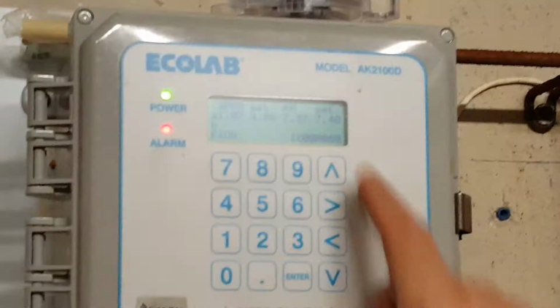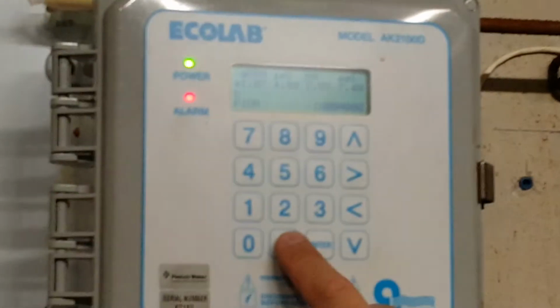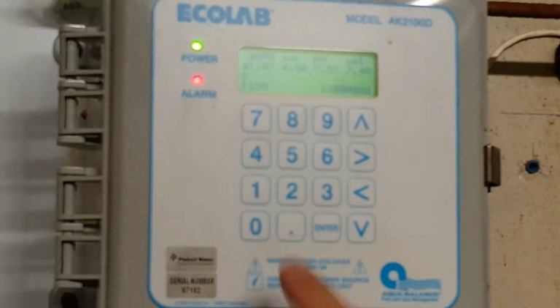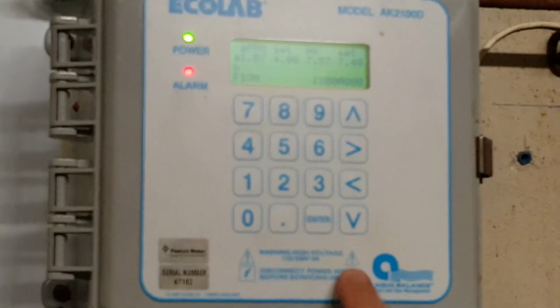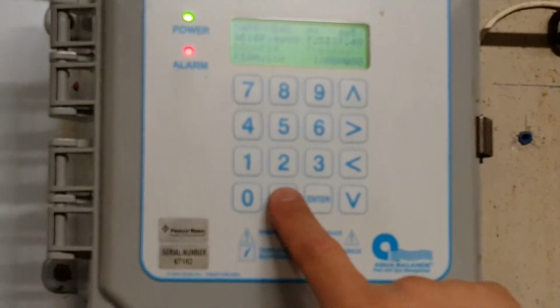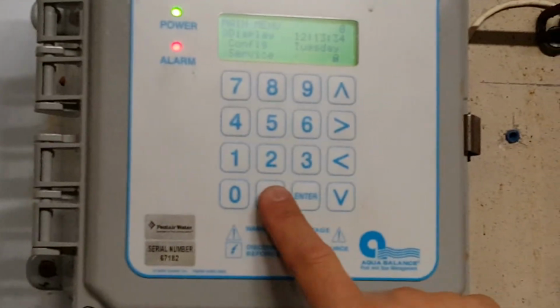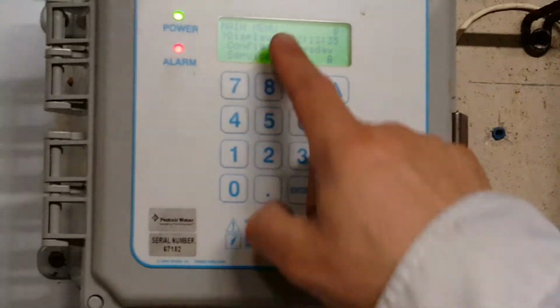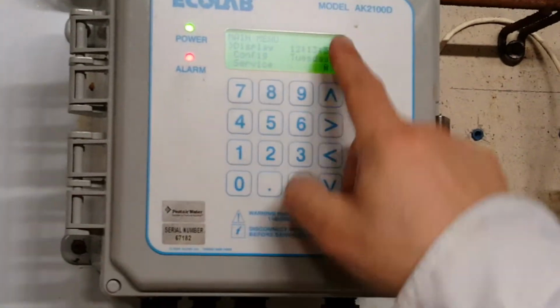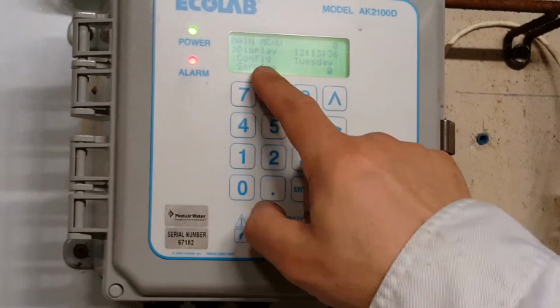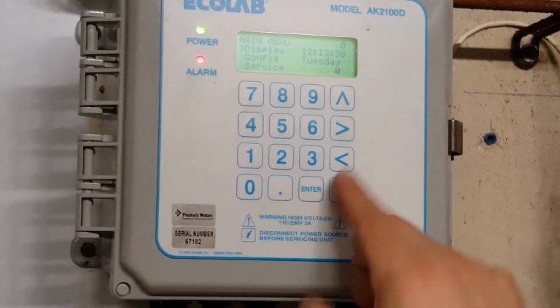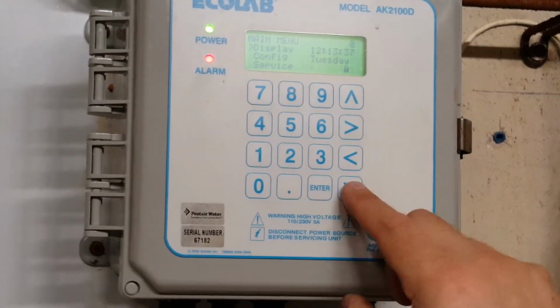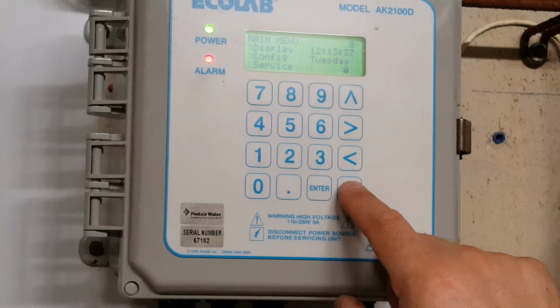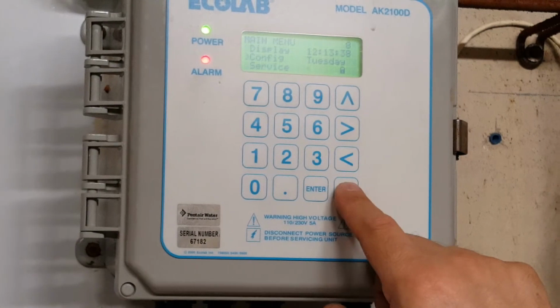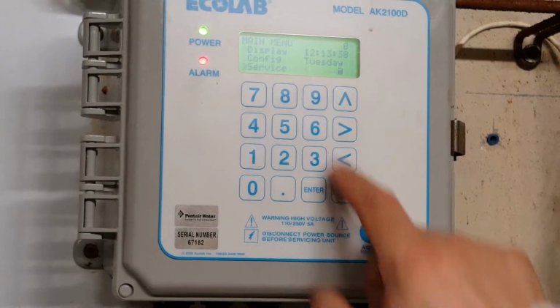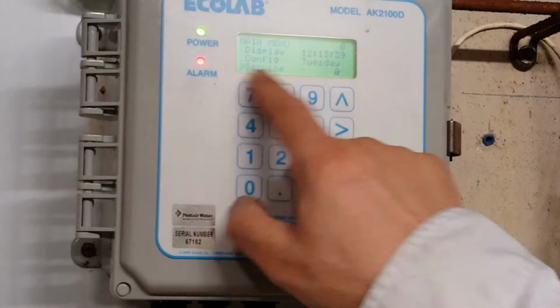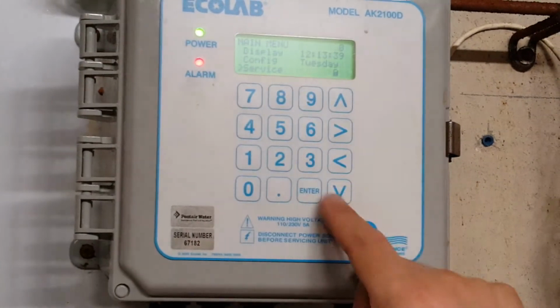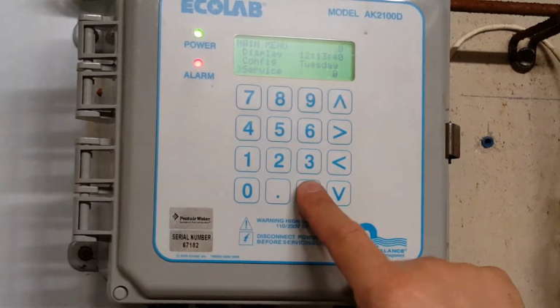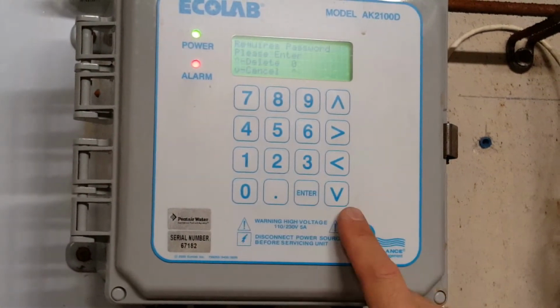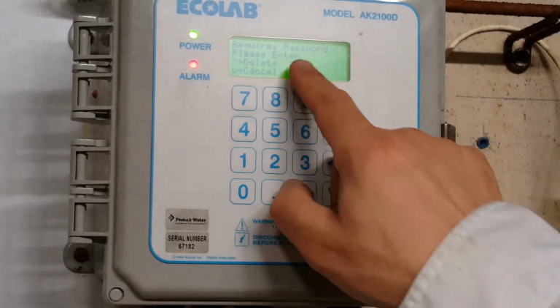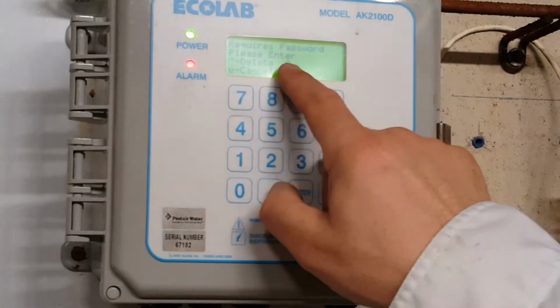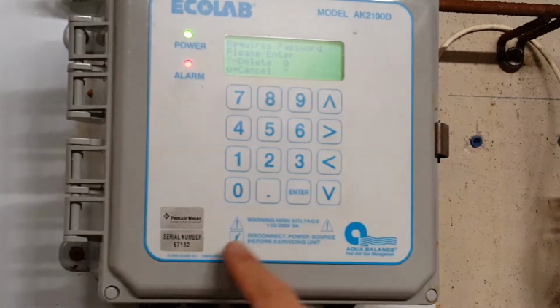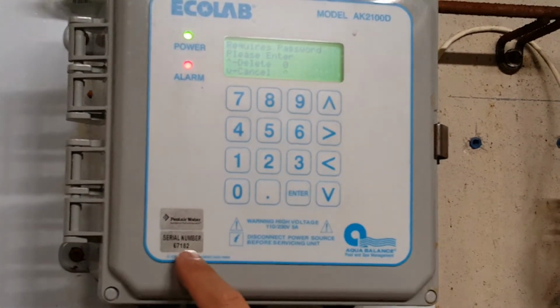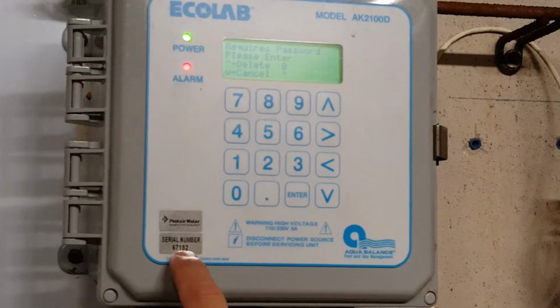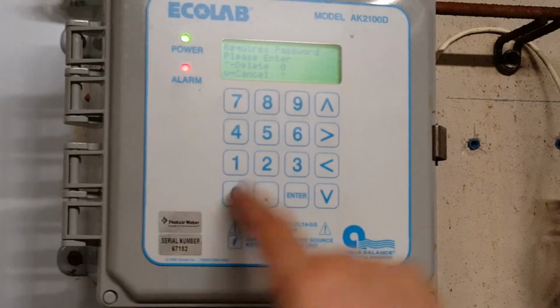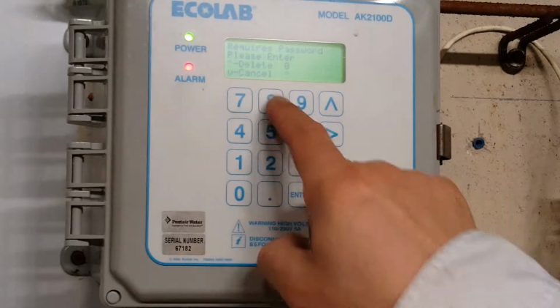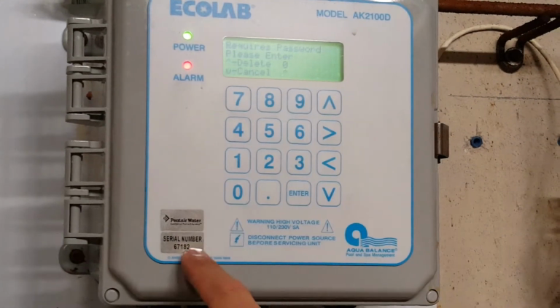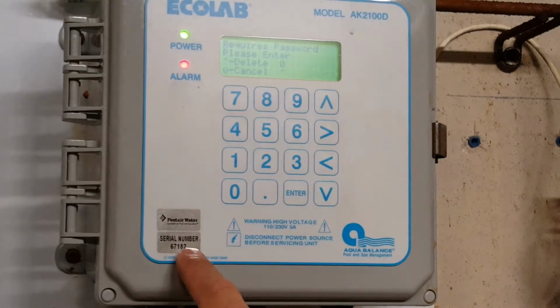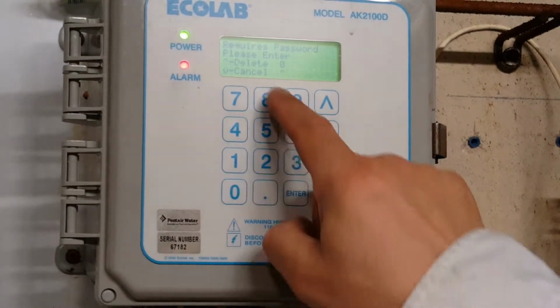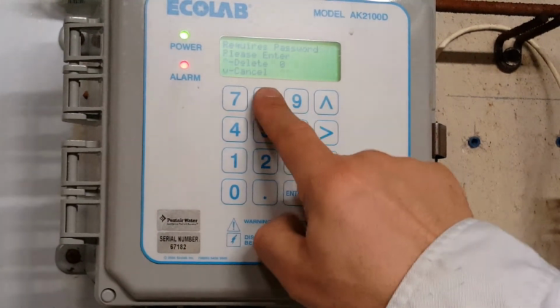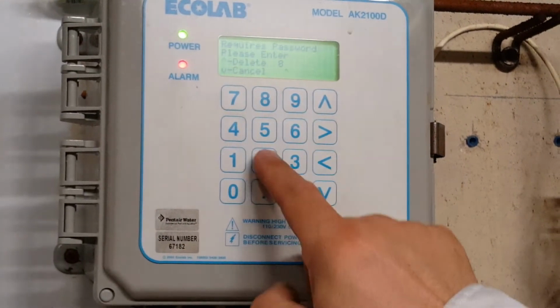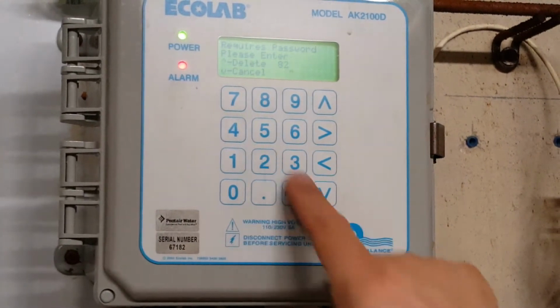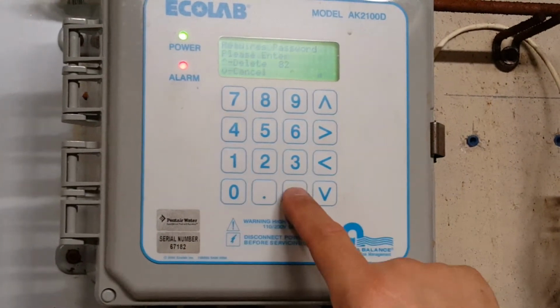What we're going to do is hit the period twice, and then use the caret to scroll down to service and hit enter. It's going to ask you for a password. The password is the last two digits of the serial number, so 8, 2, and enter.